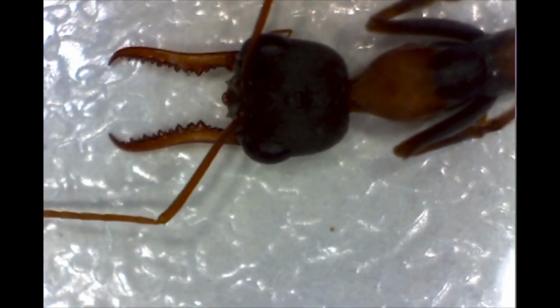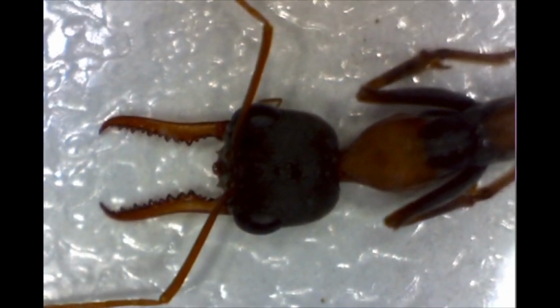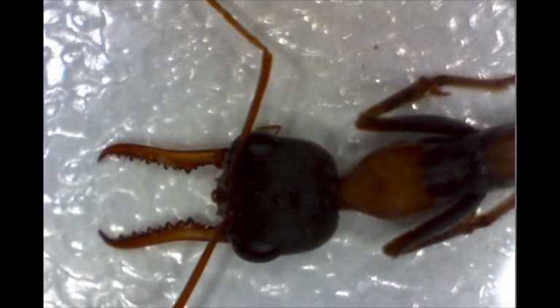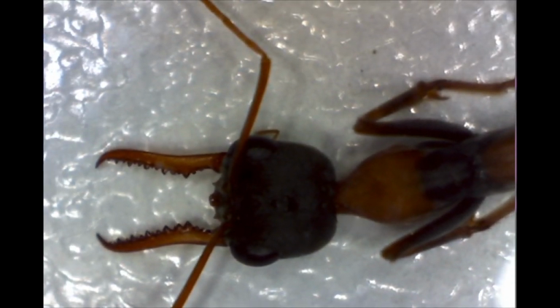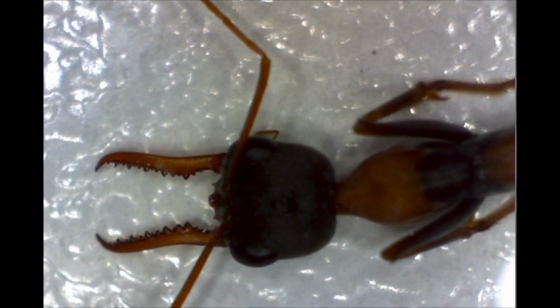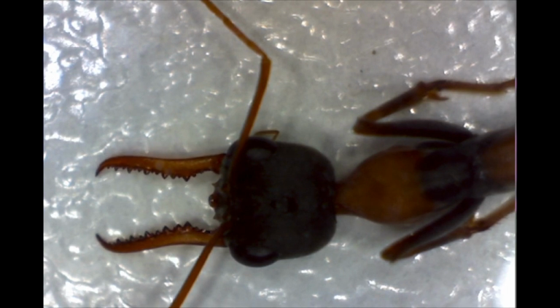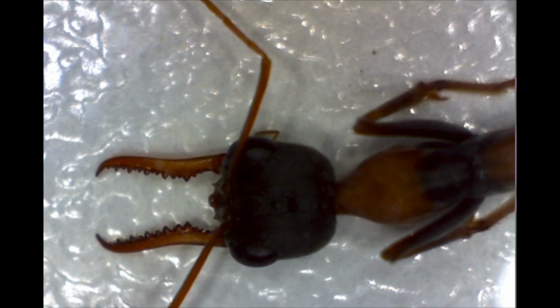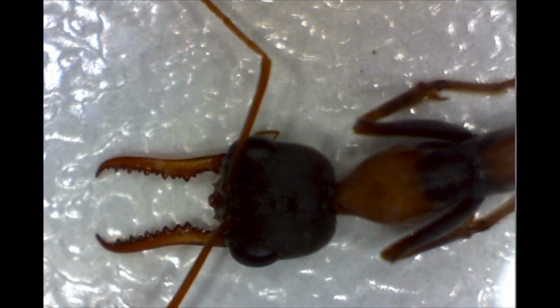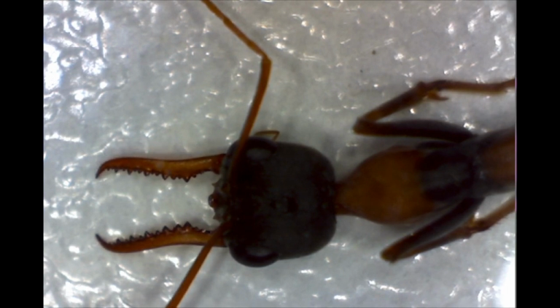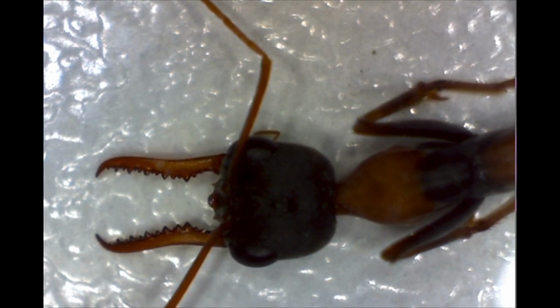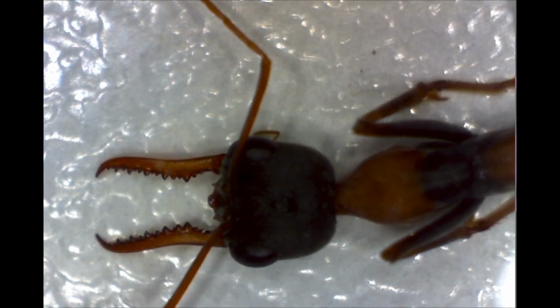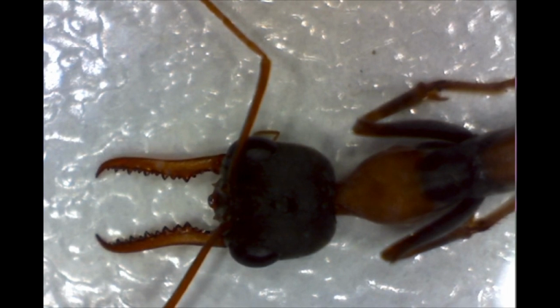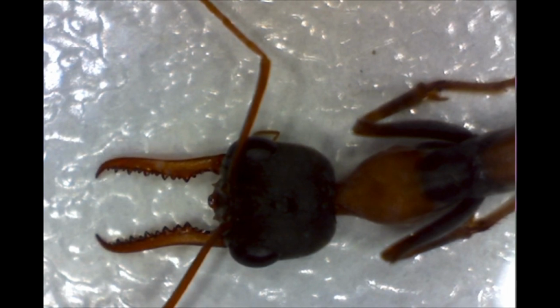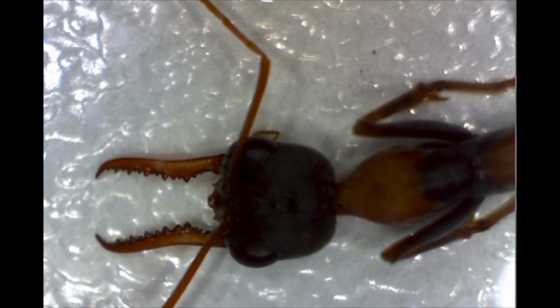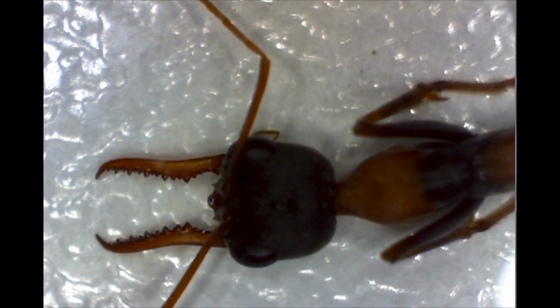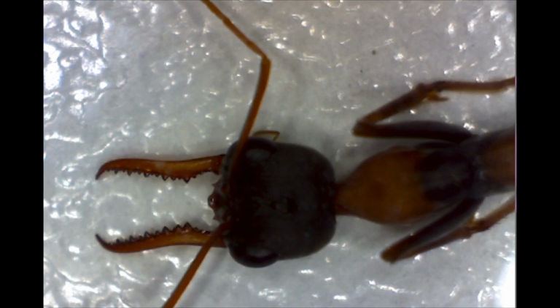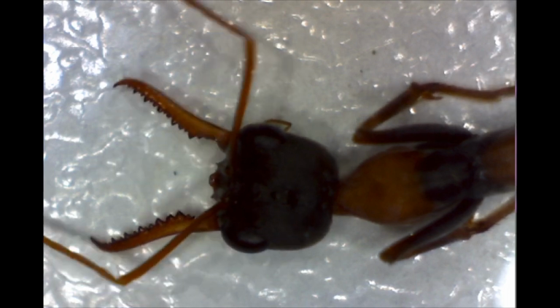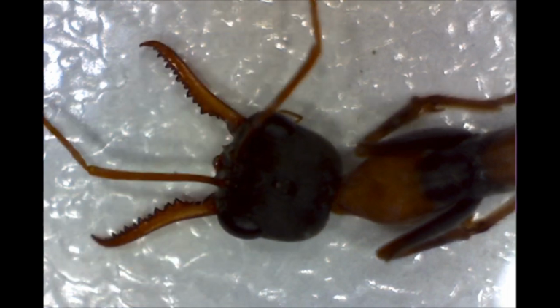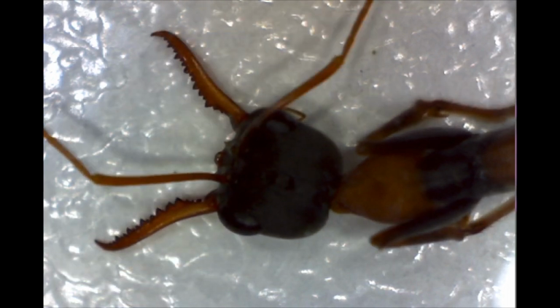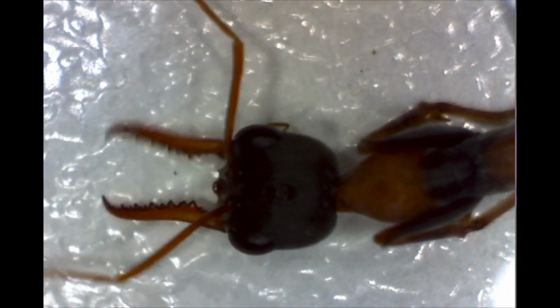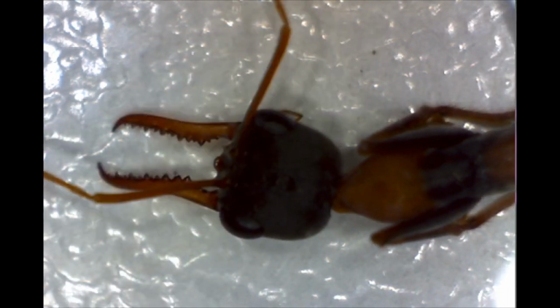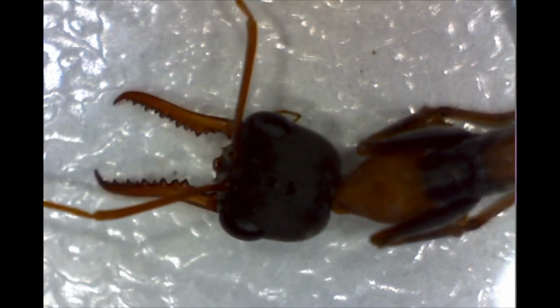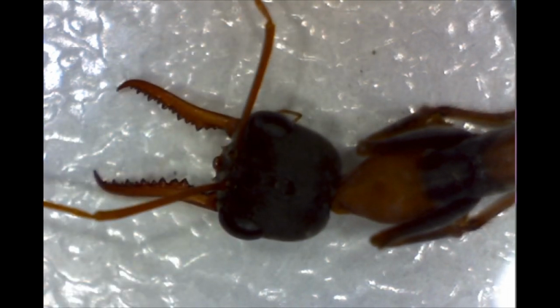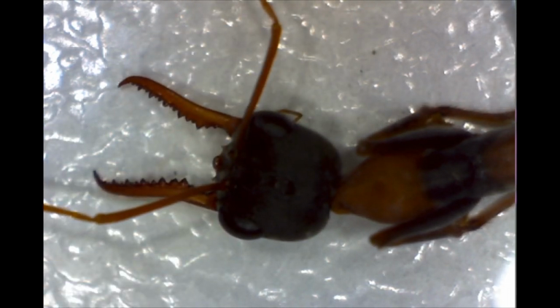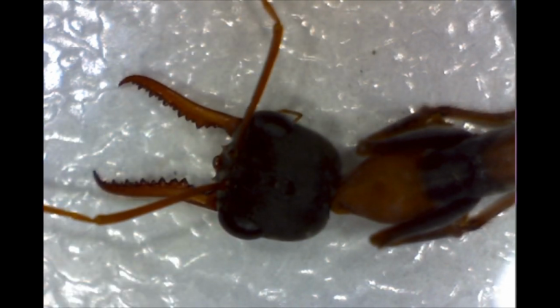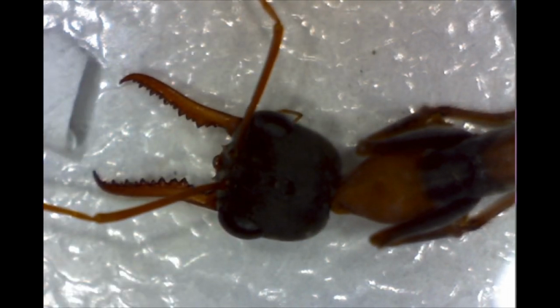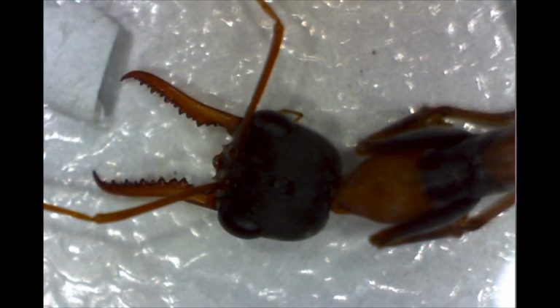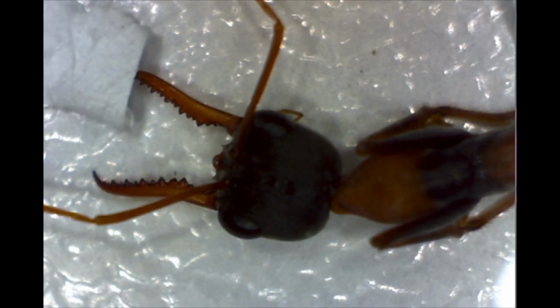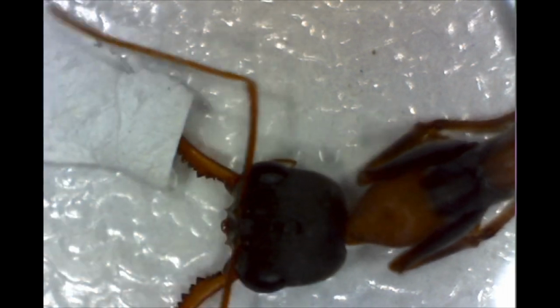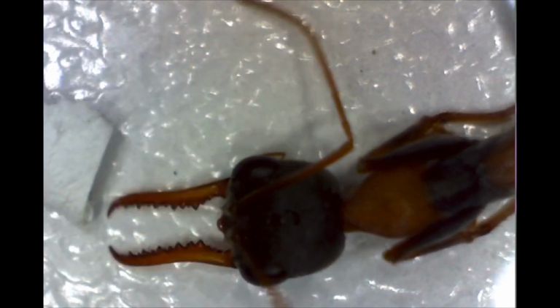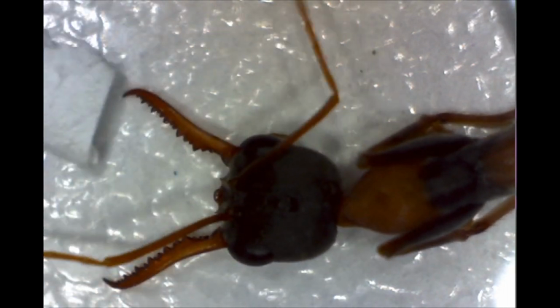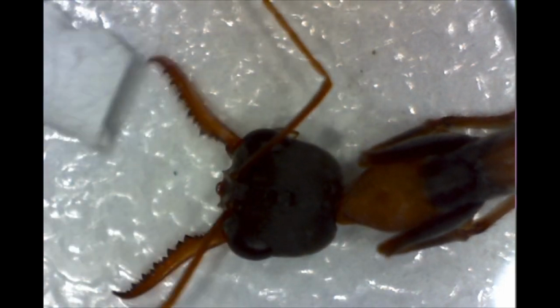The bull ant has very large mandibles and oversized eyes. They have really good eyesight for an ant. He grabs onto the piece of paper here.